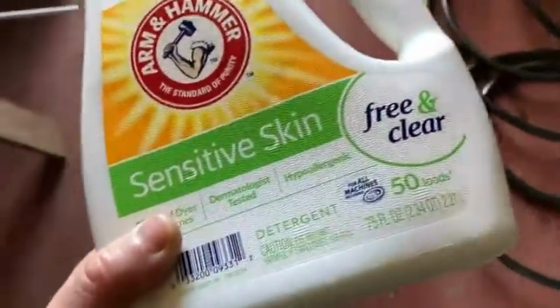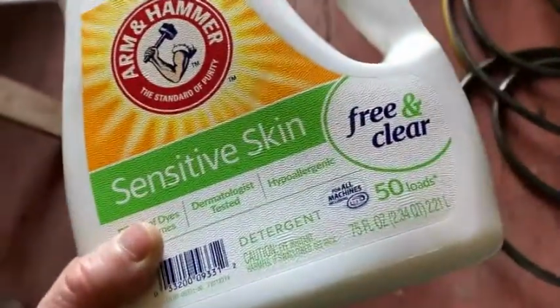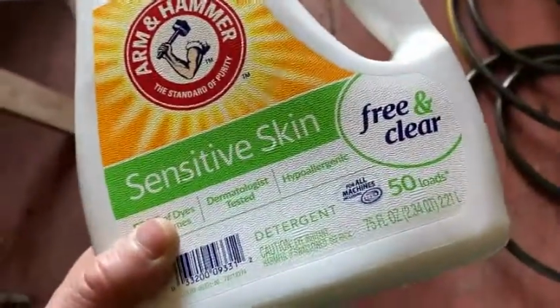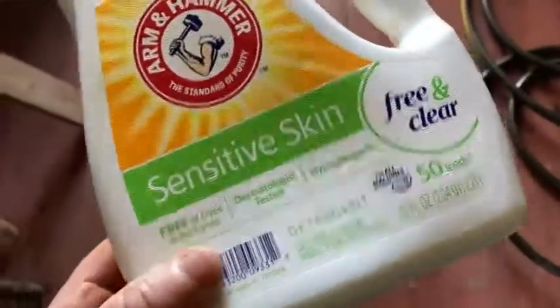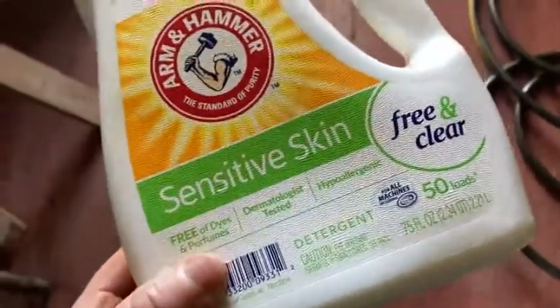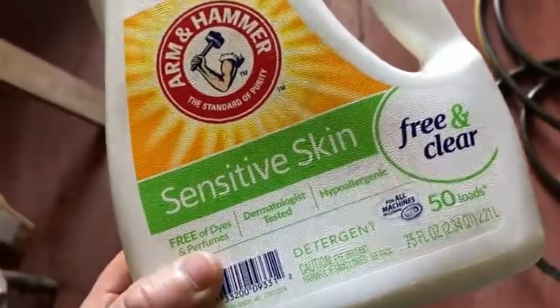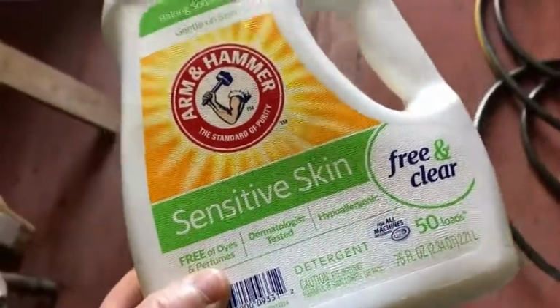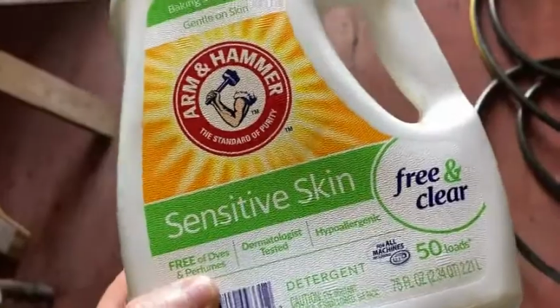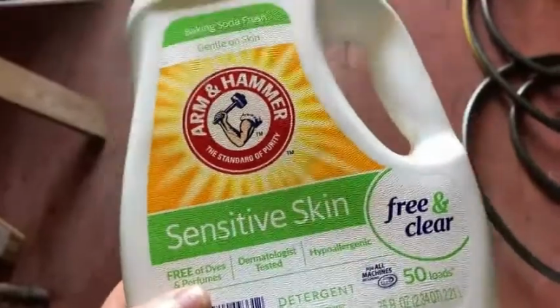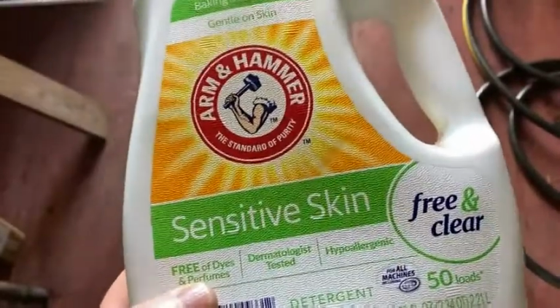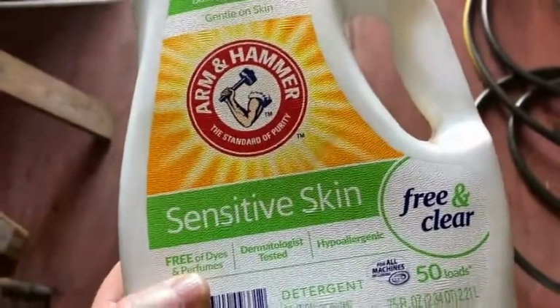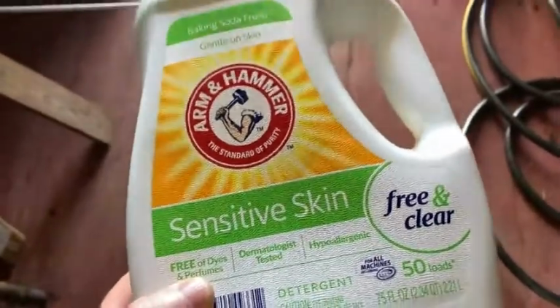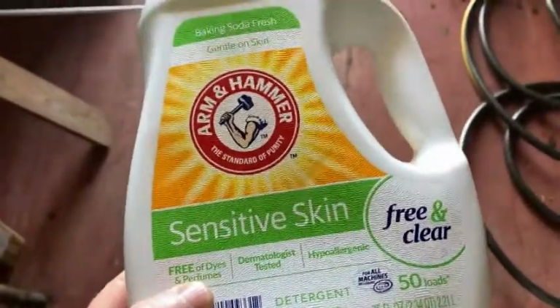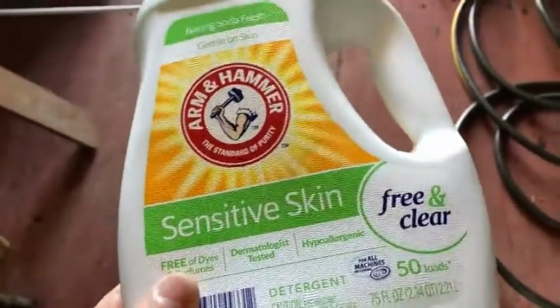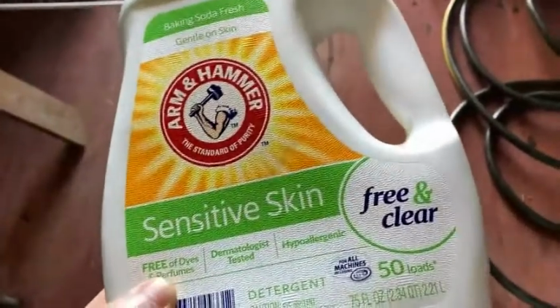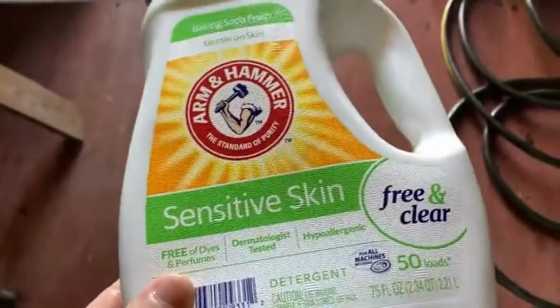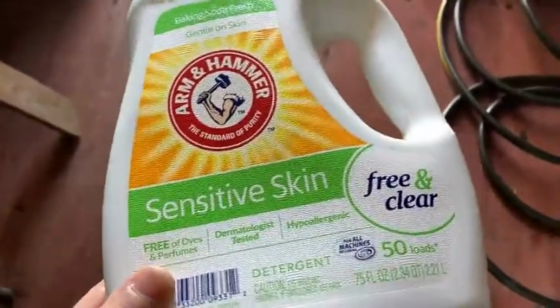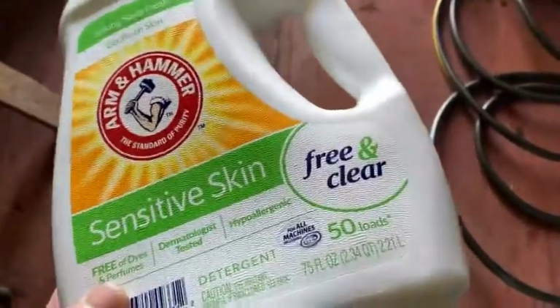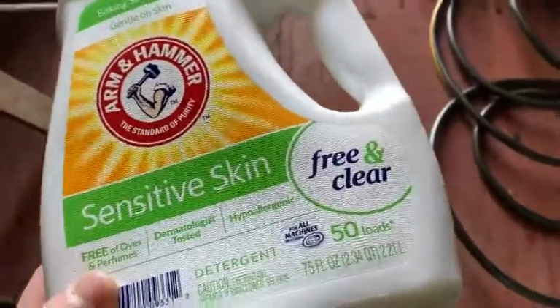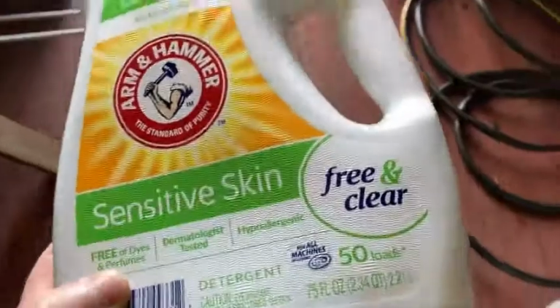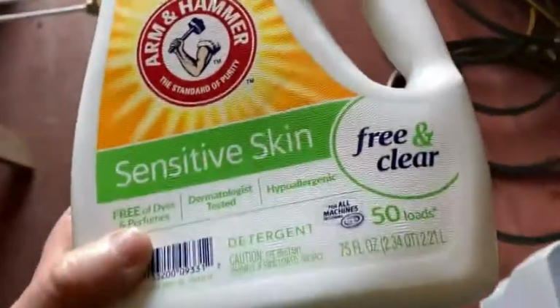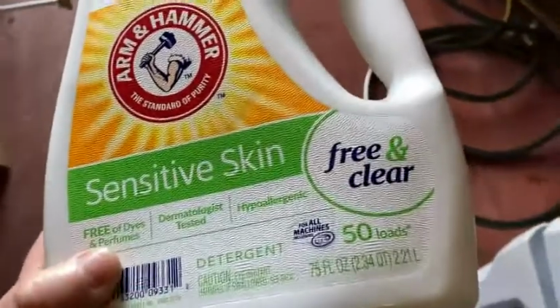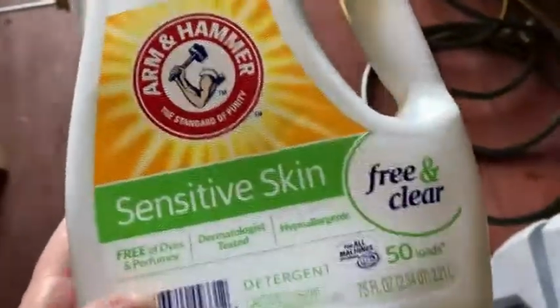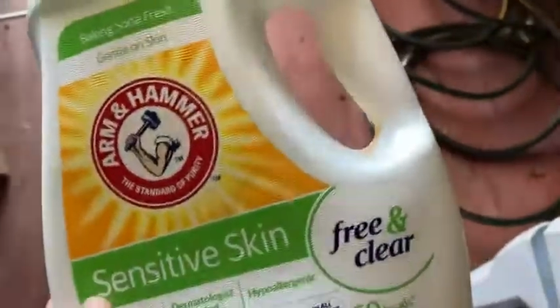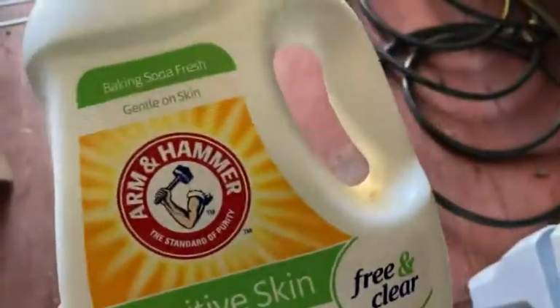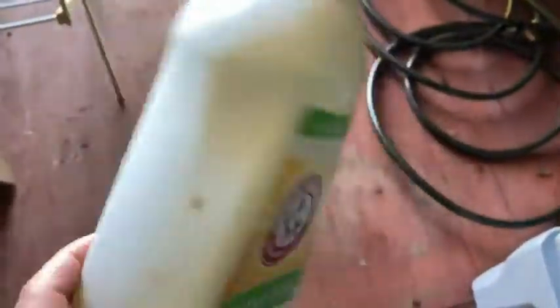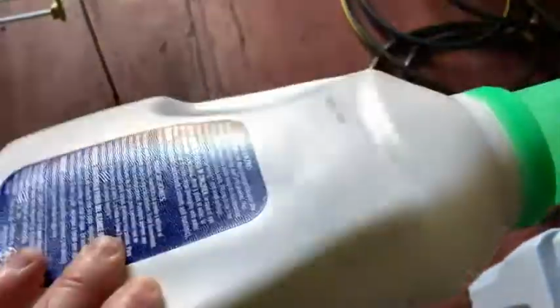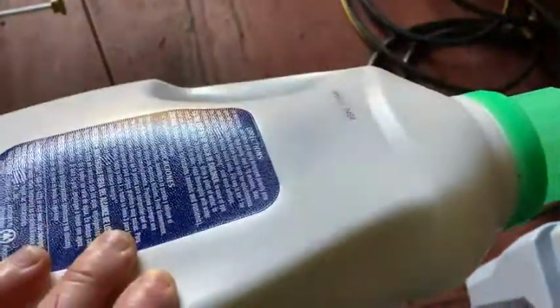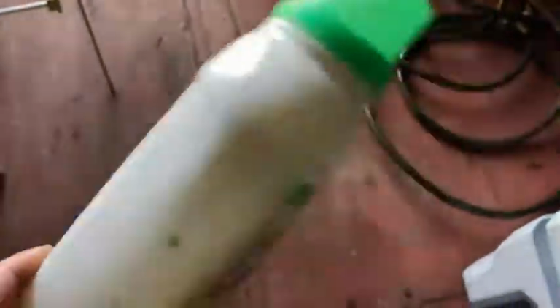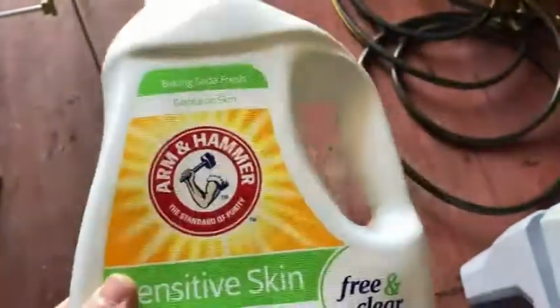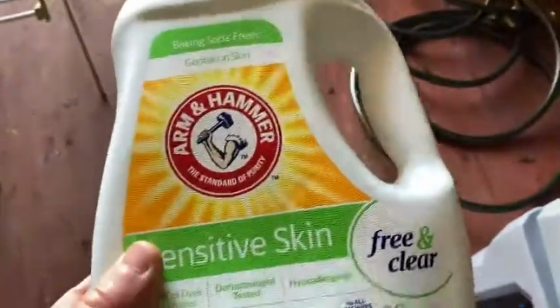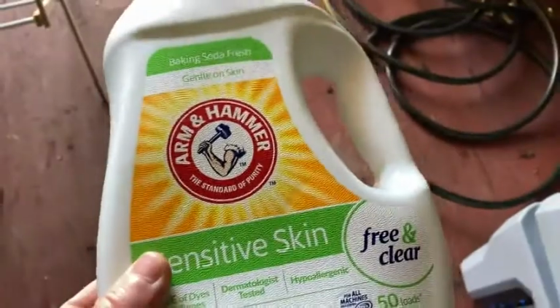I like this because I have very sensitive skin and this one never gives me a problem. It's free of dyes and perfumes, dermatologist tested, hypoallergenic. Really good stuff if you have sensitive skin.